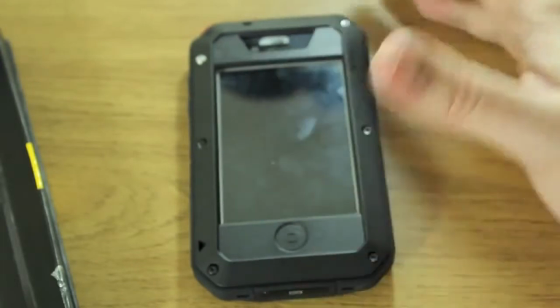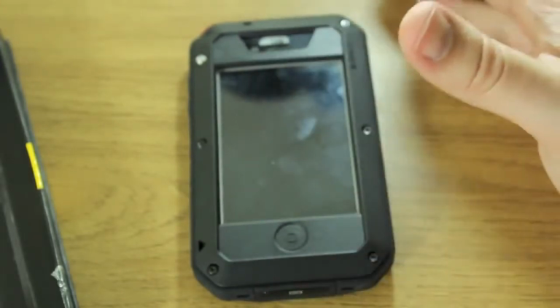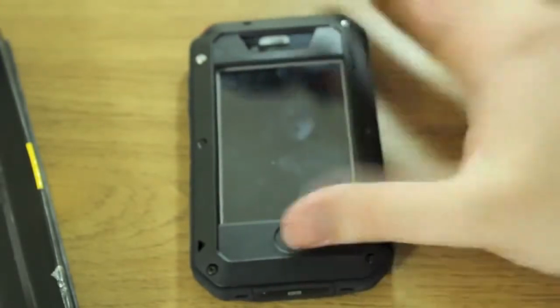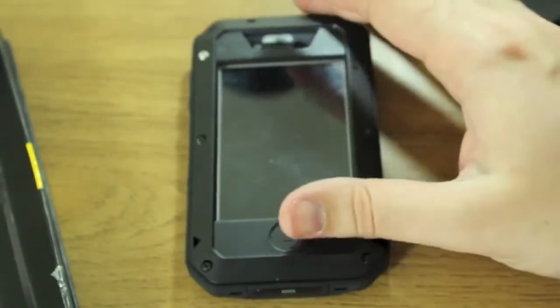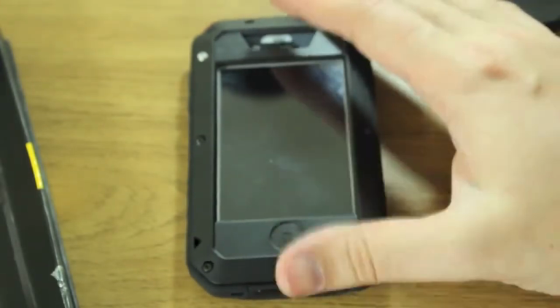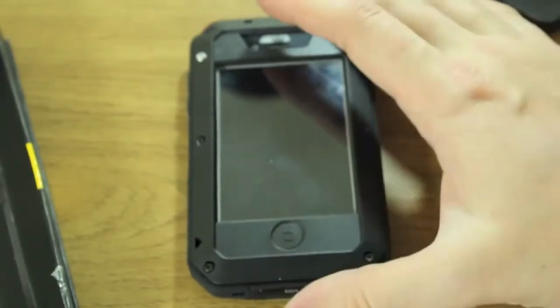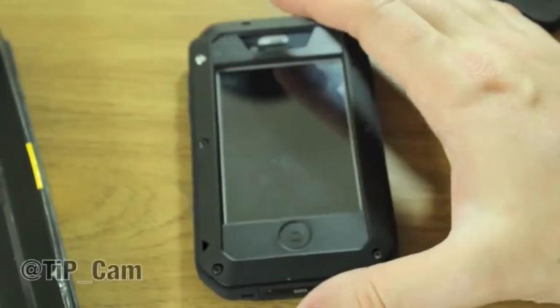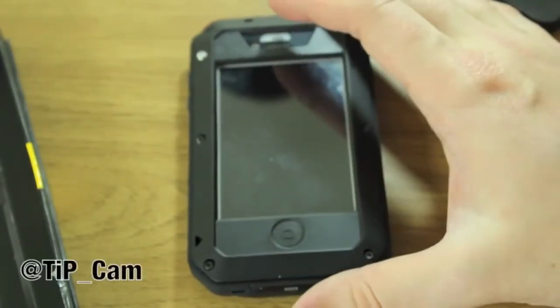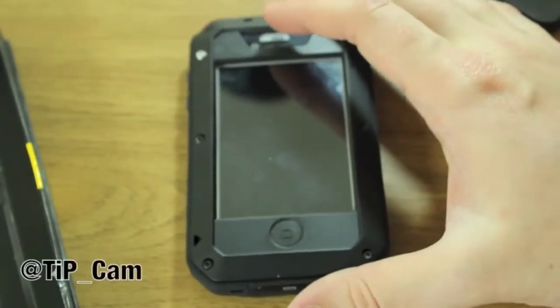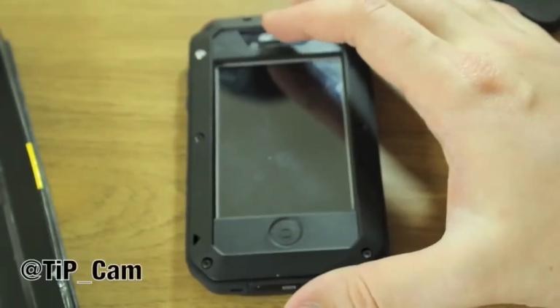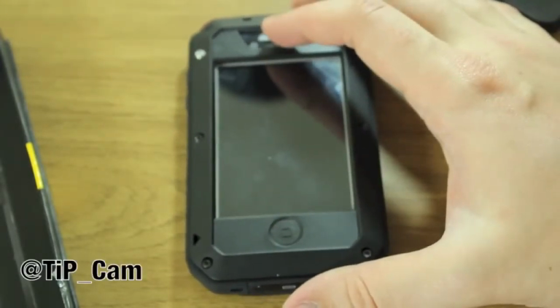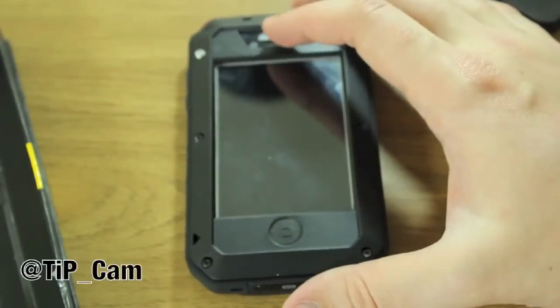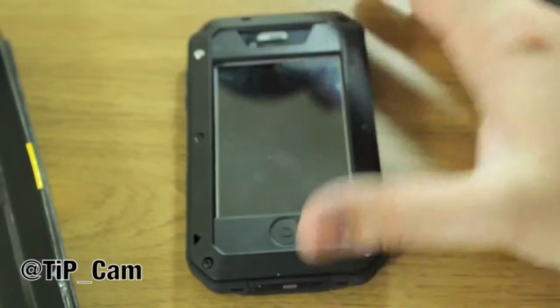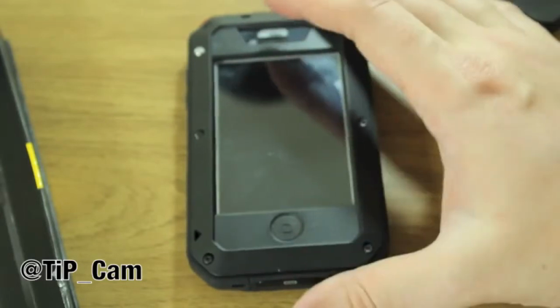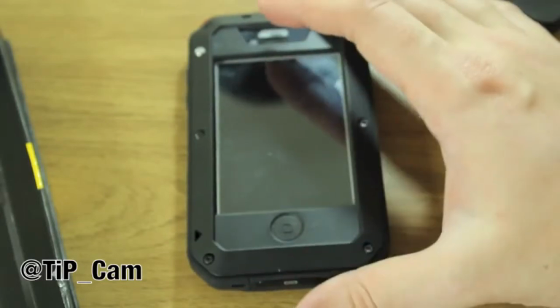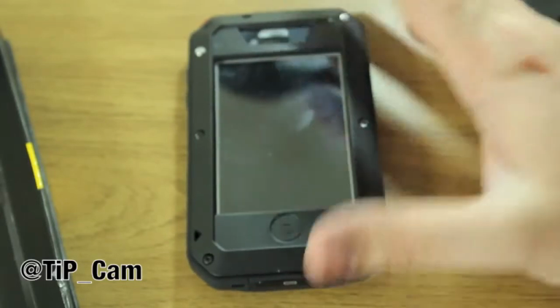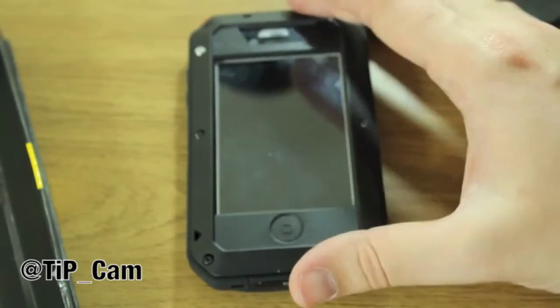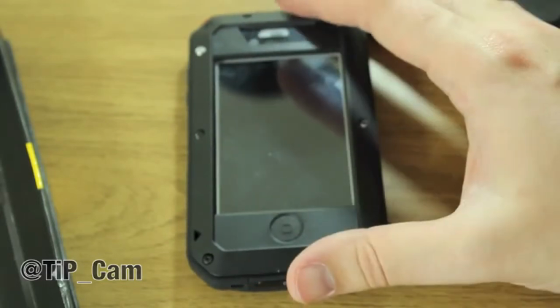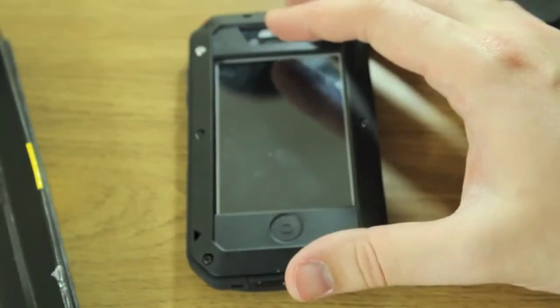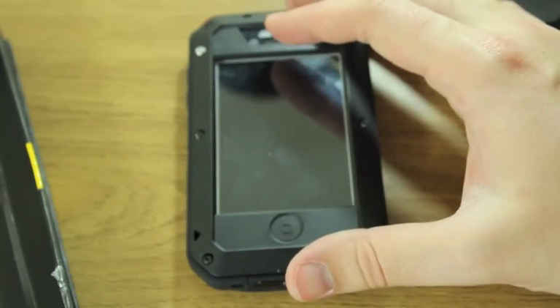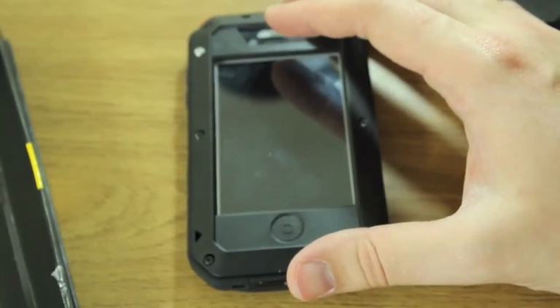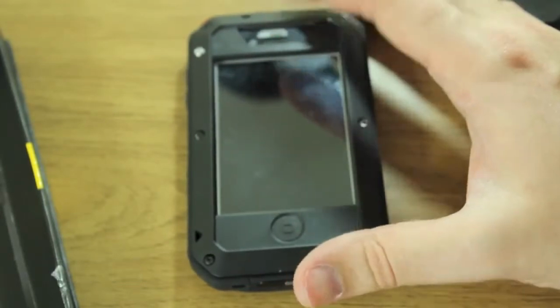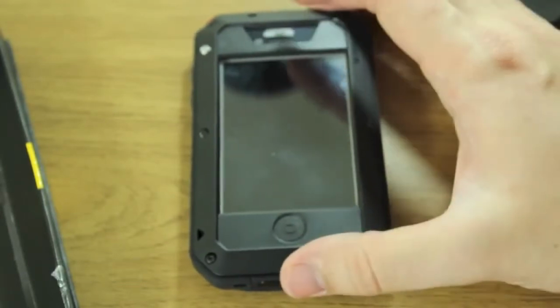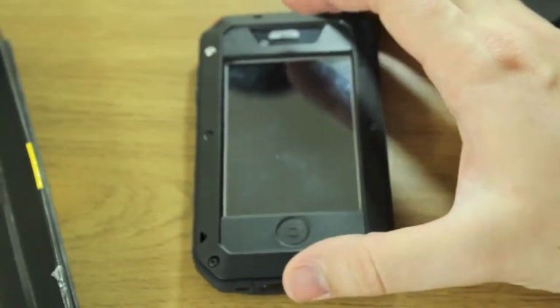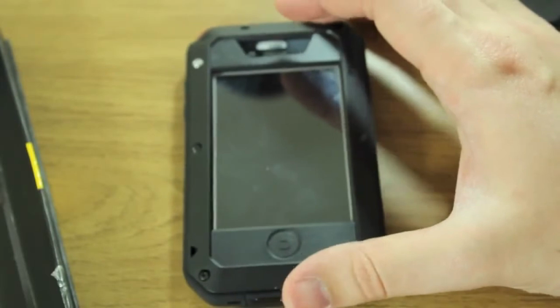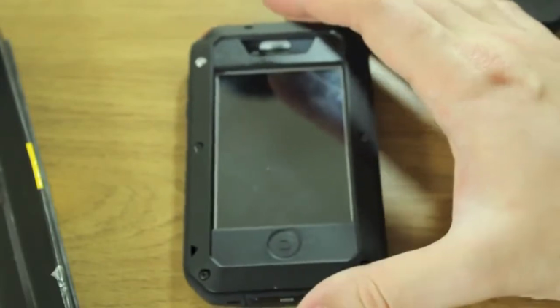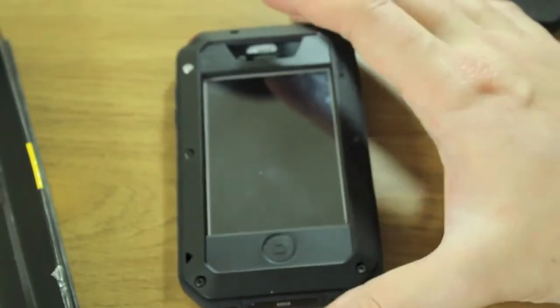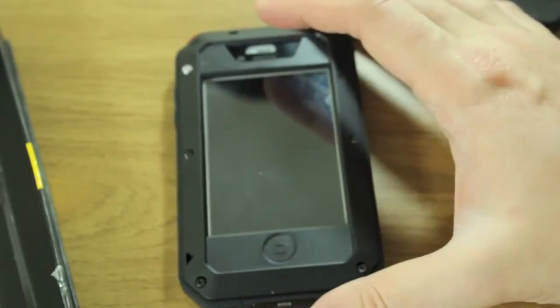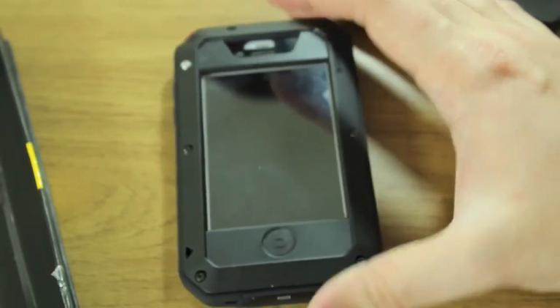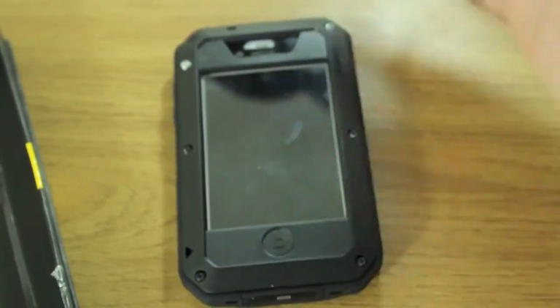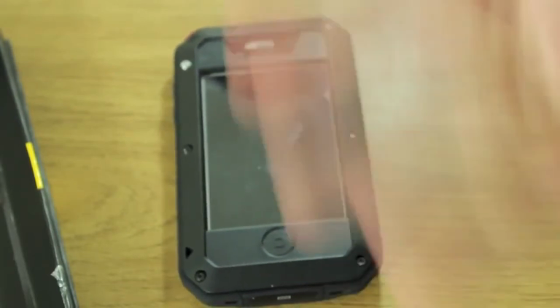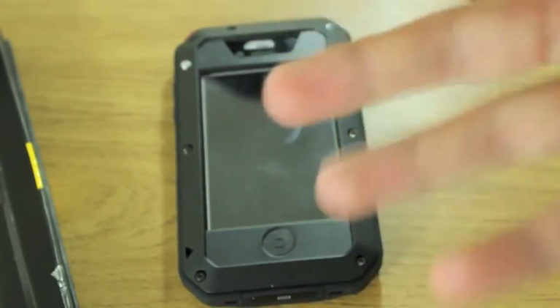If you have any more questions about this, I'm at tip_cam on Twitter. This has been the Tactic case by Lunatic for iPhone 4 and 4S — I'll see you again soon.